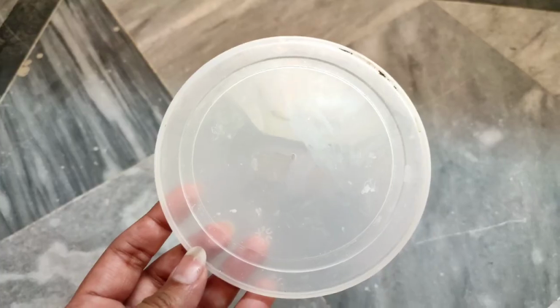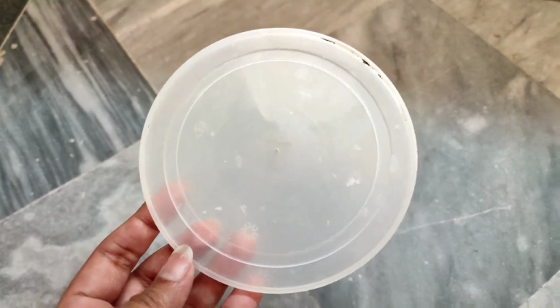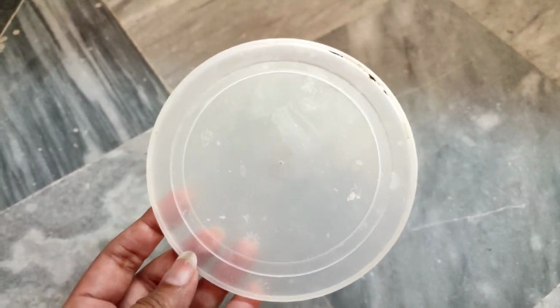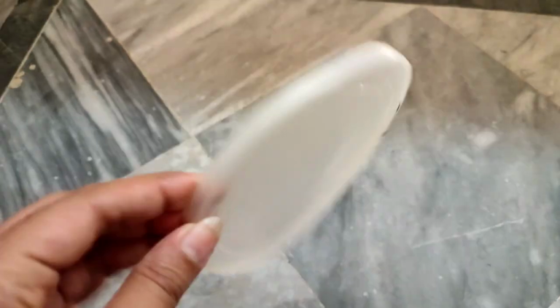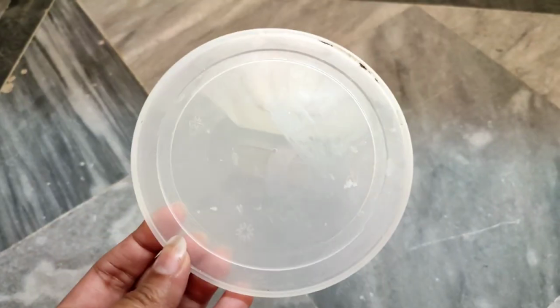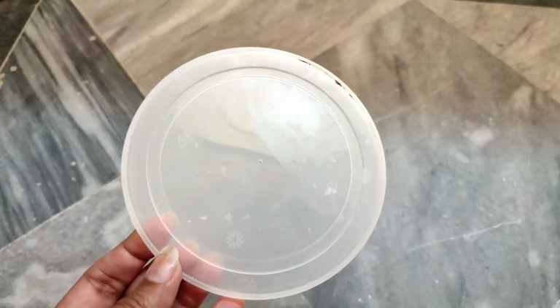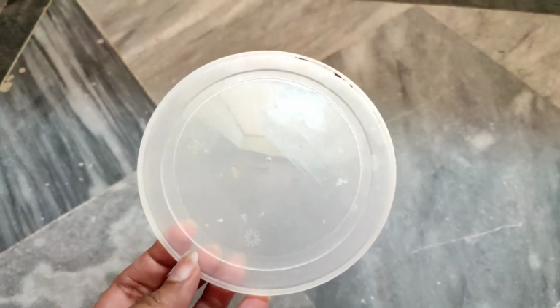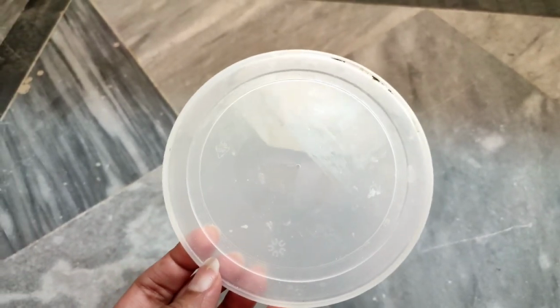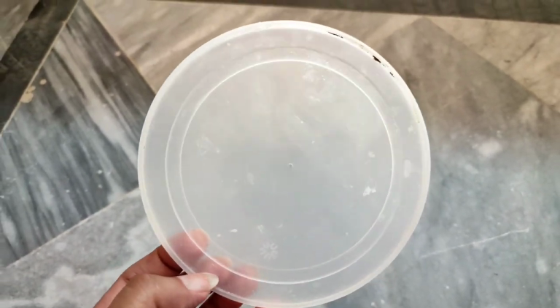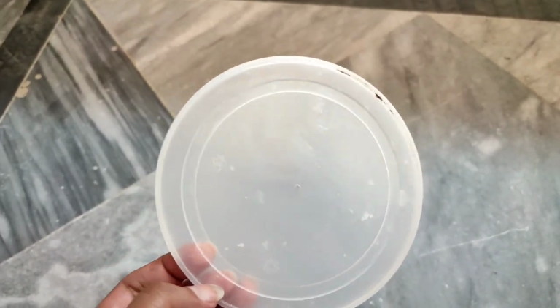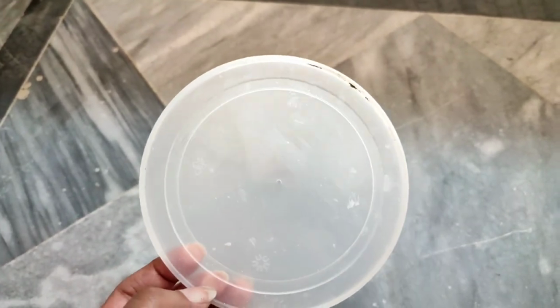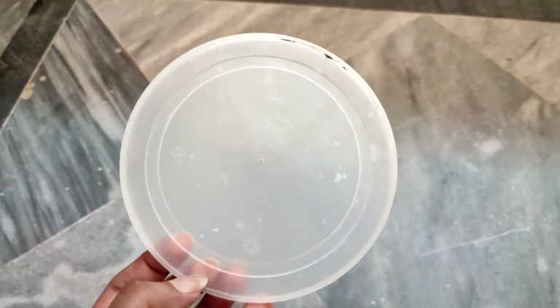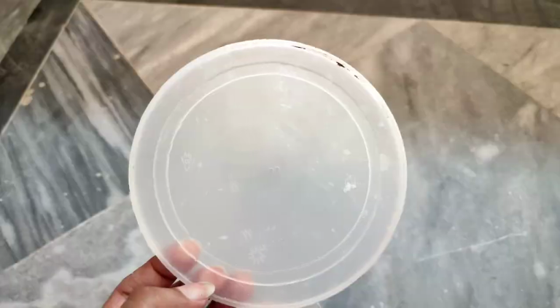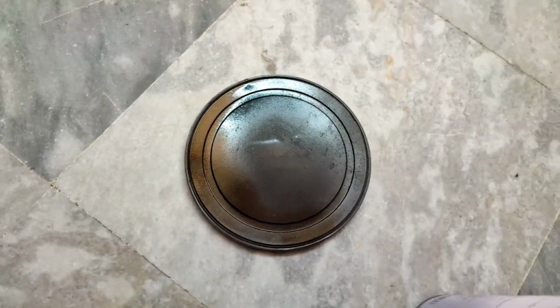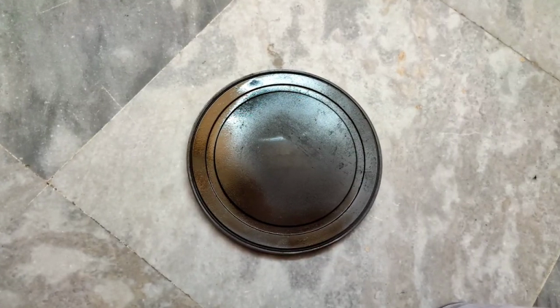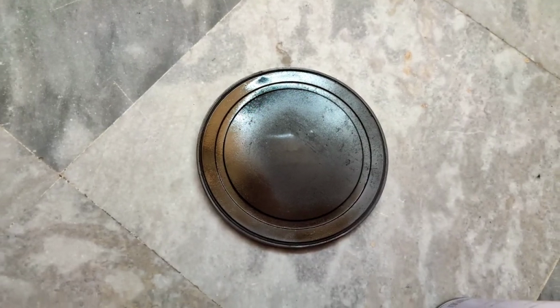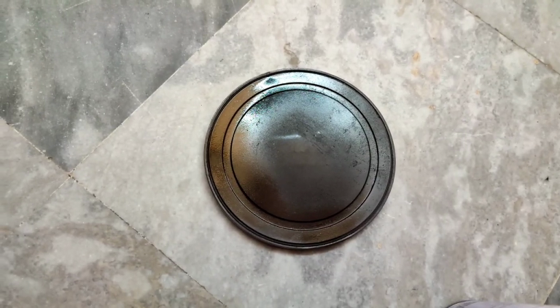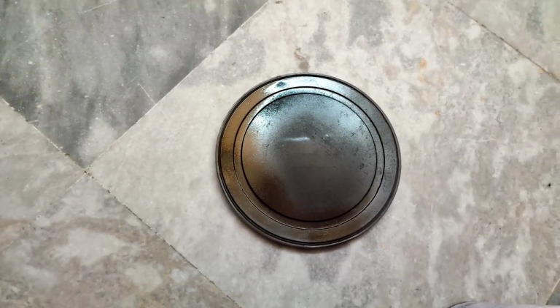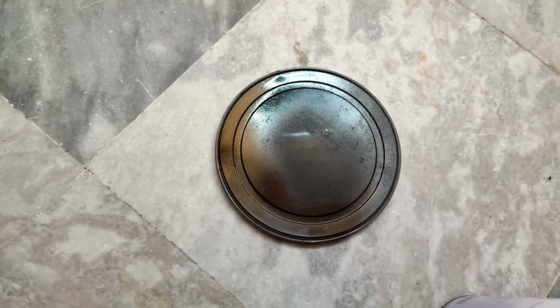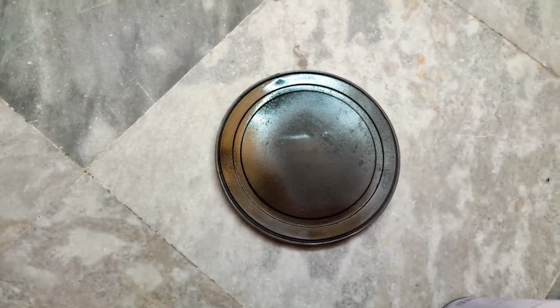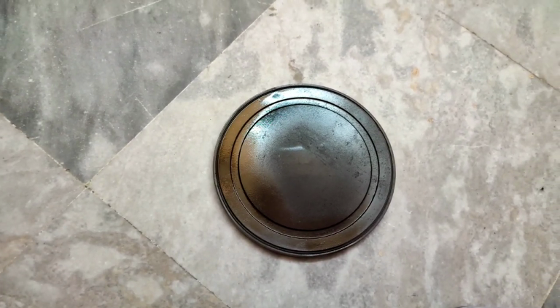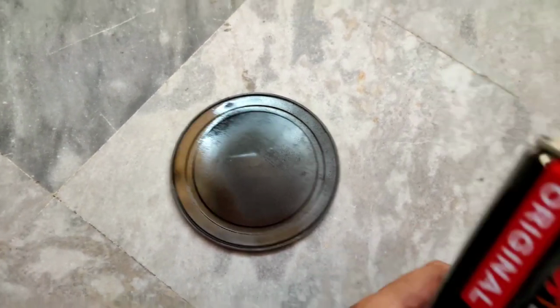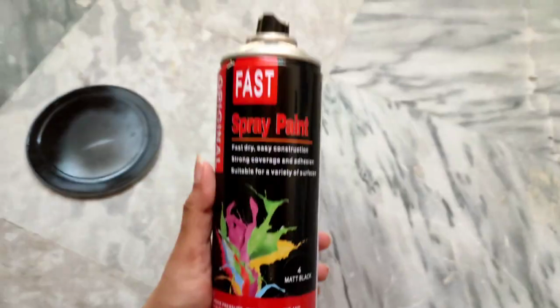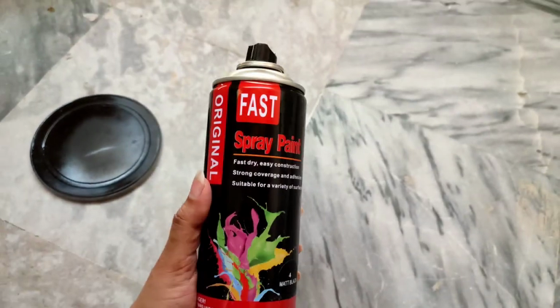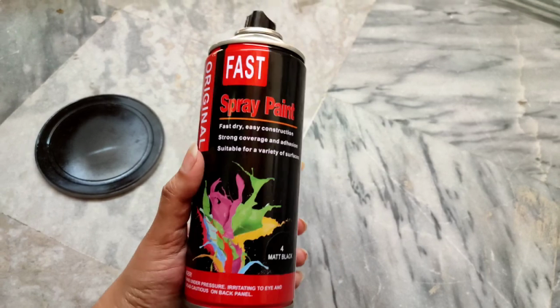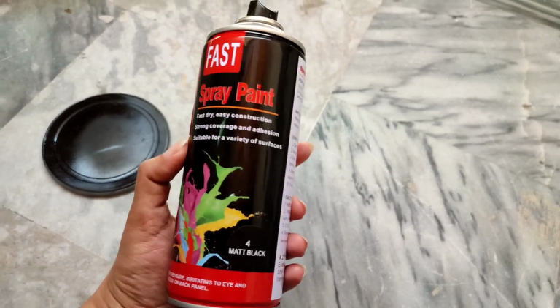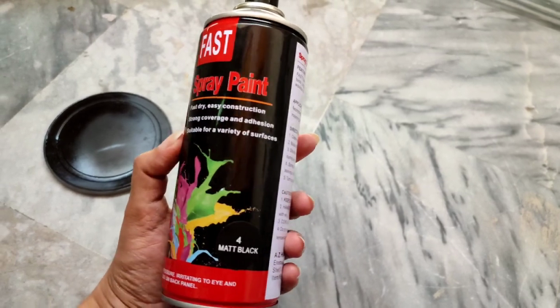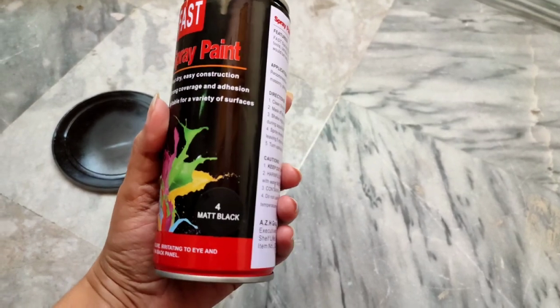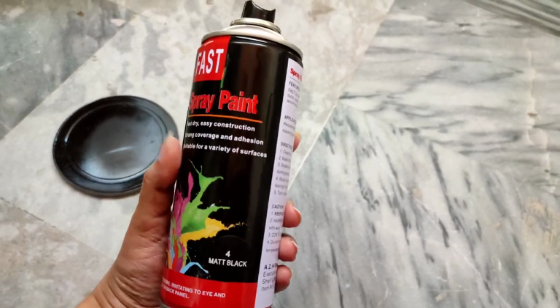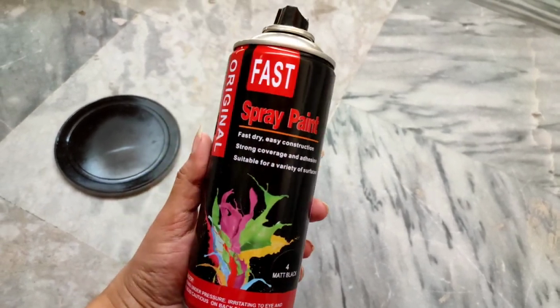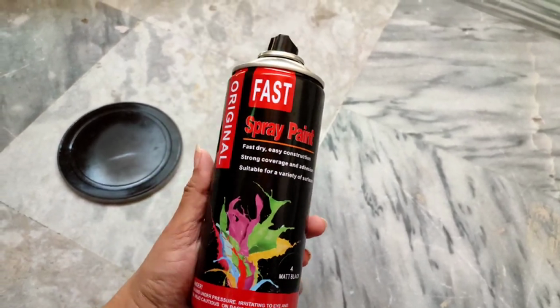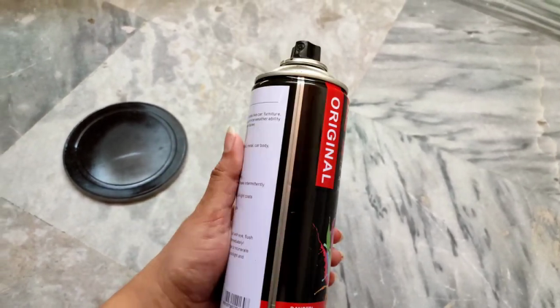So here is this lid. As you can see, I will first spray paint it and then I will paste the letters on it. I am done with the spray paint and now I will let it dry. This is the spray paint I am using — it's in black color, a matte black spray paint.